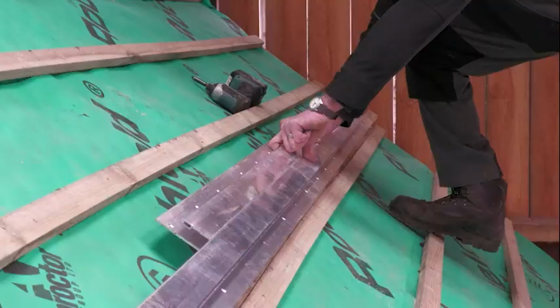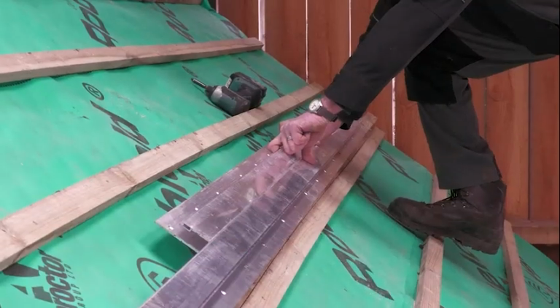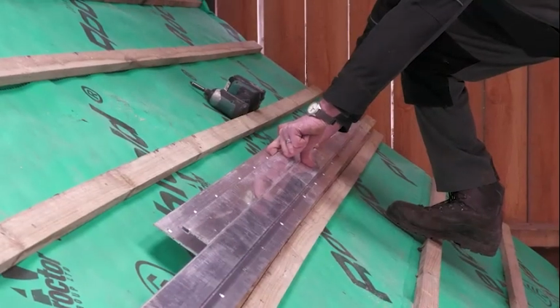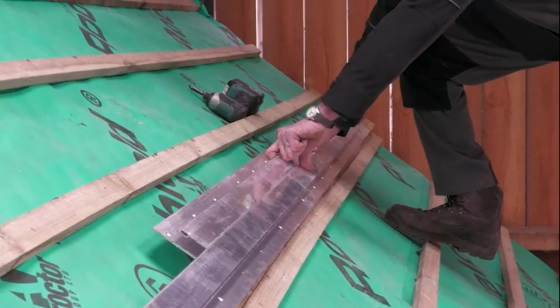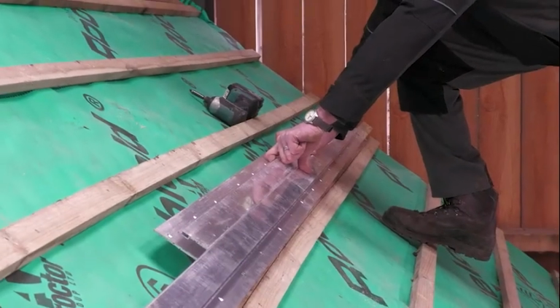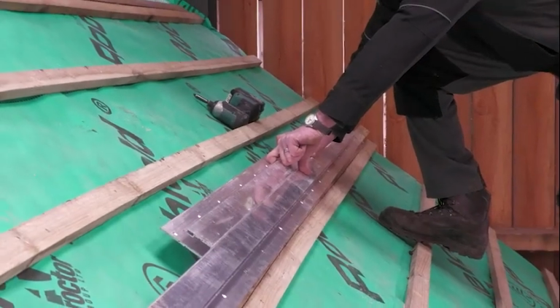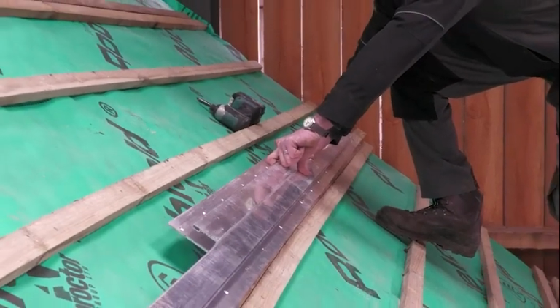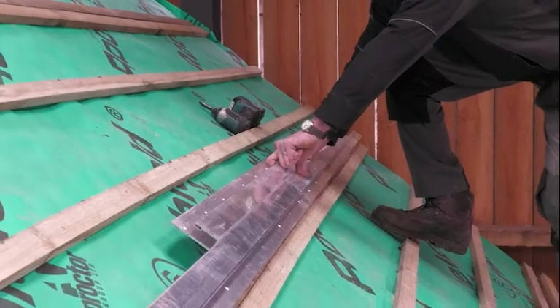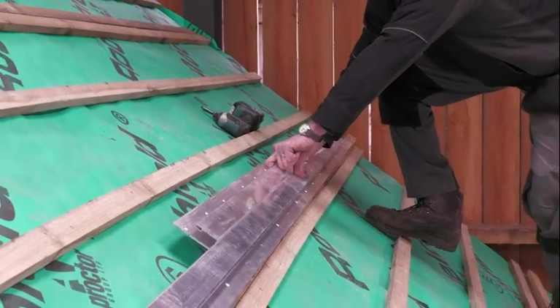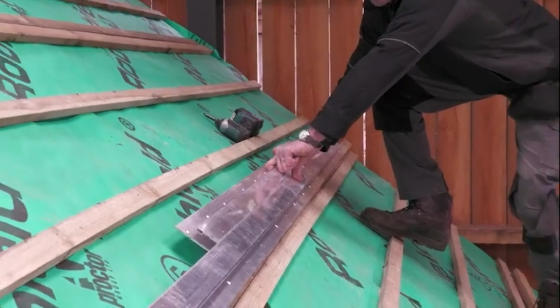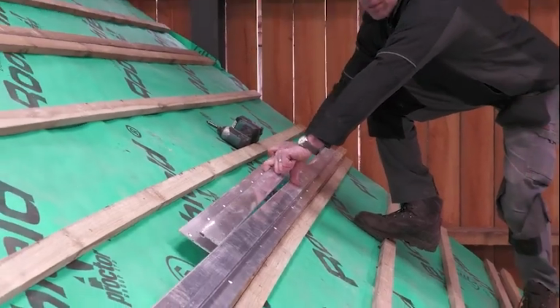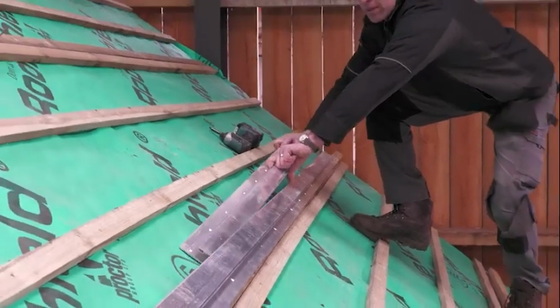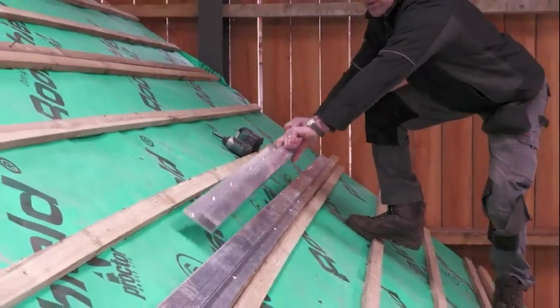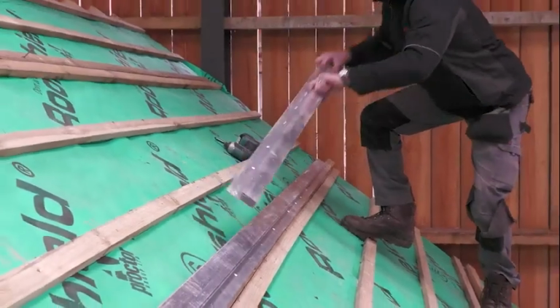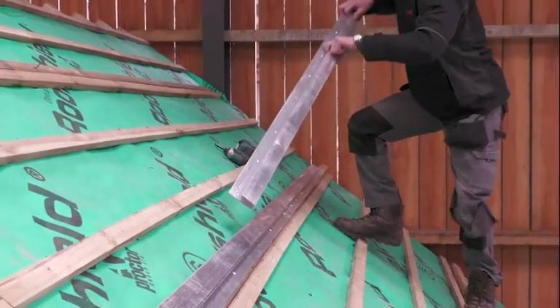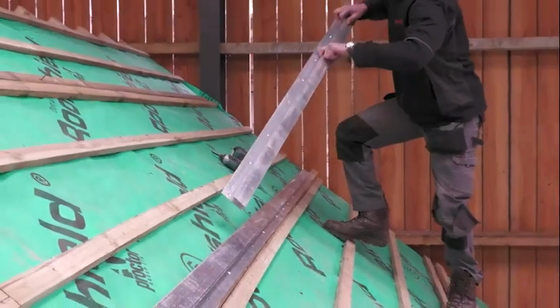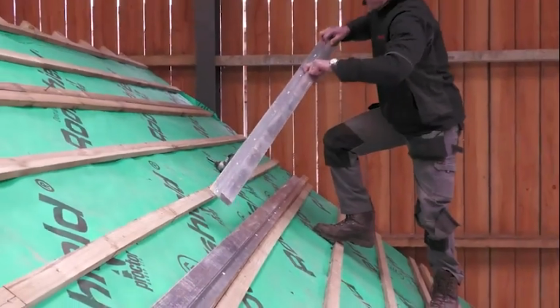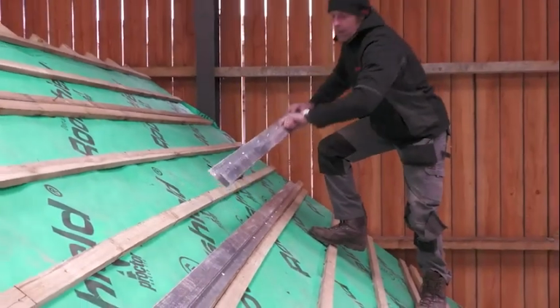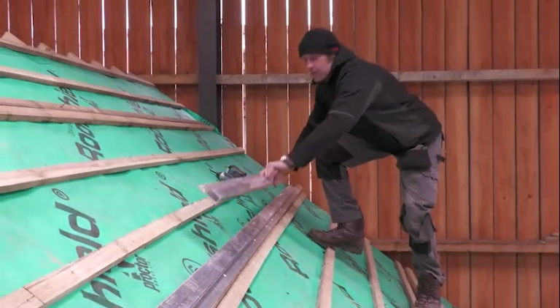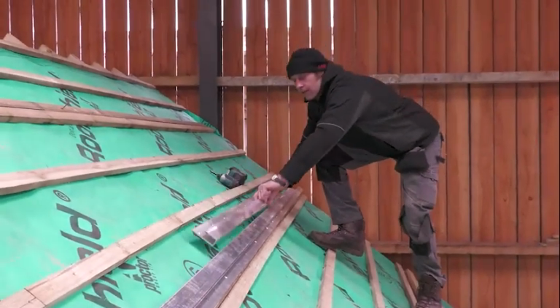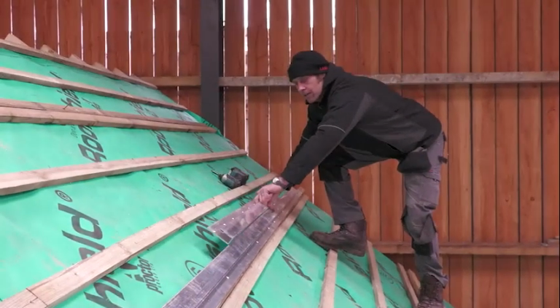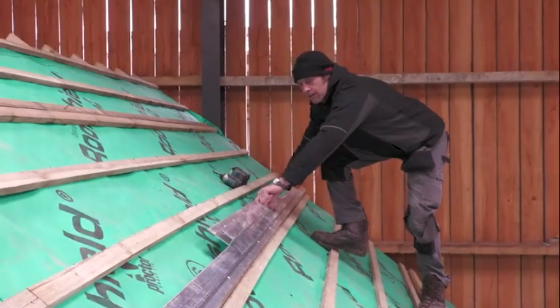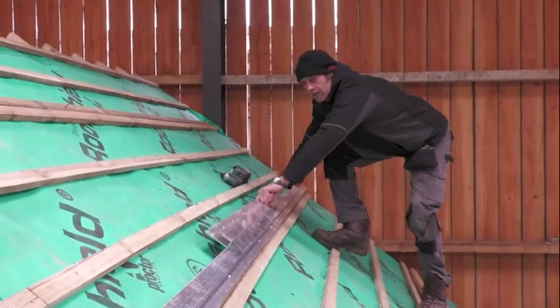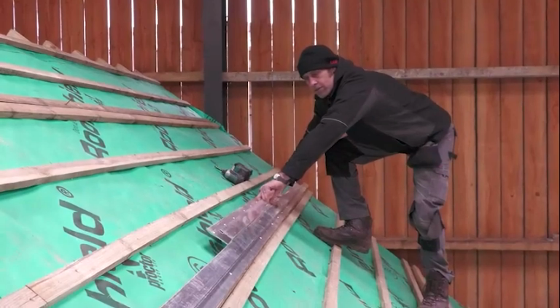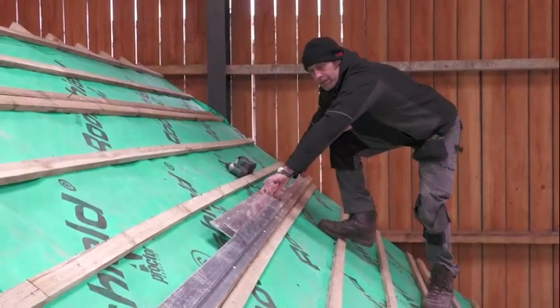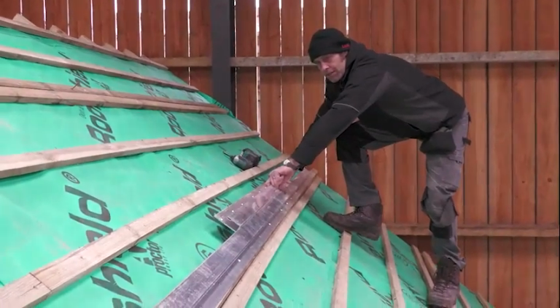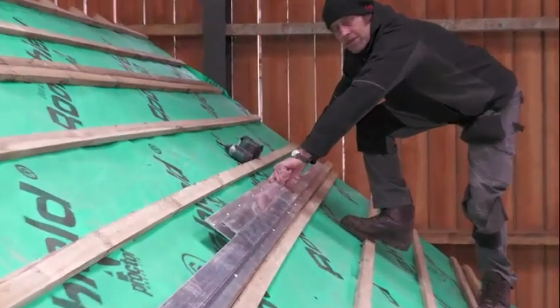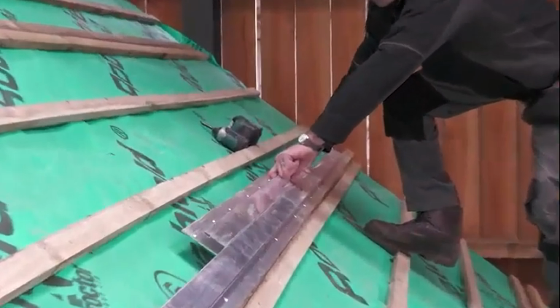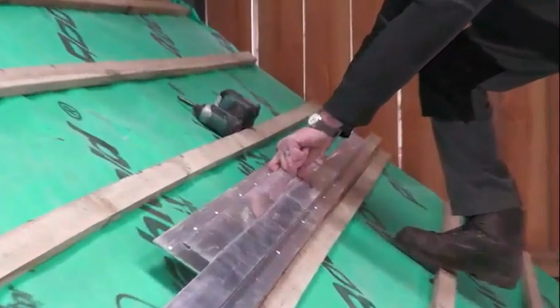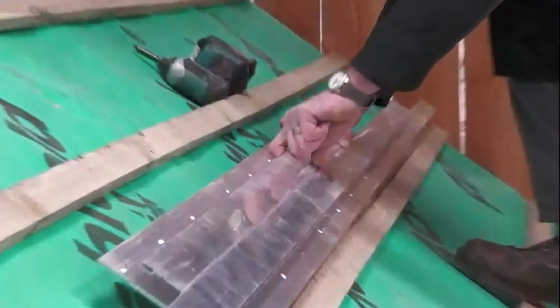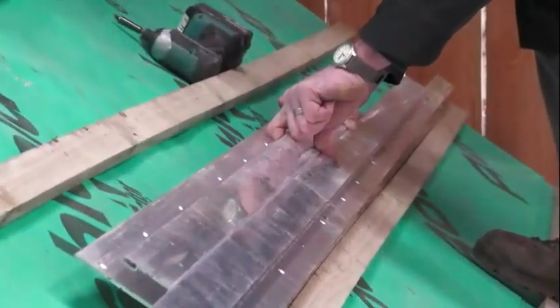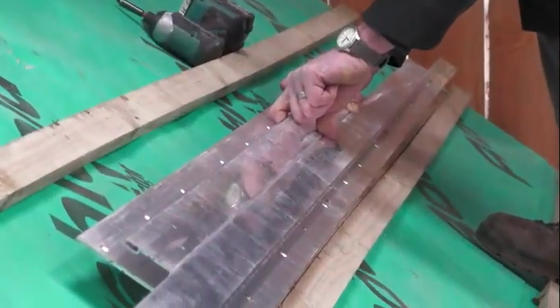This is only a two-panel array, so I'll just show you how we'd set it up with a straight edge — which is another top rail, actually. You just go between the two and make sure they're really straight to each other.